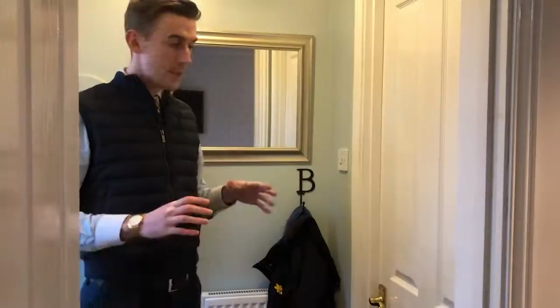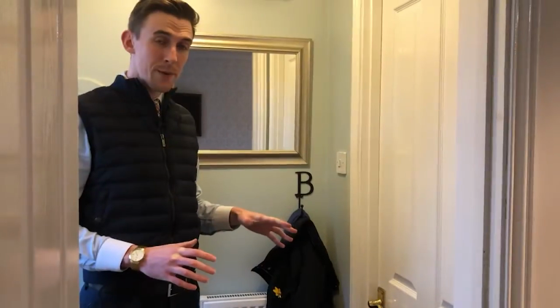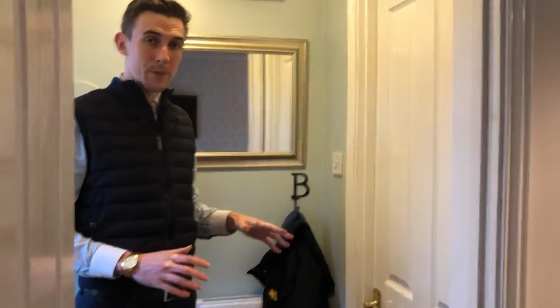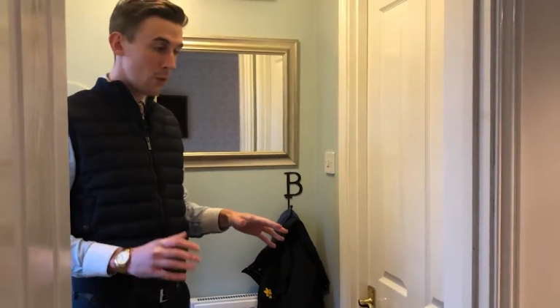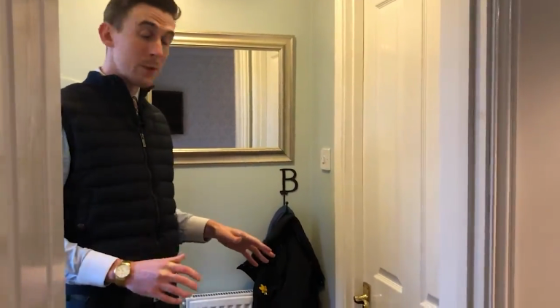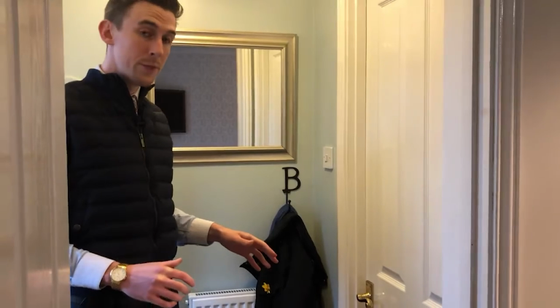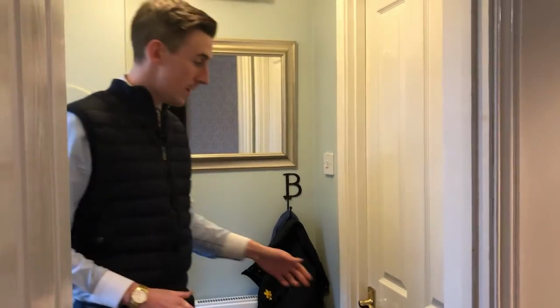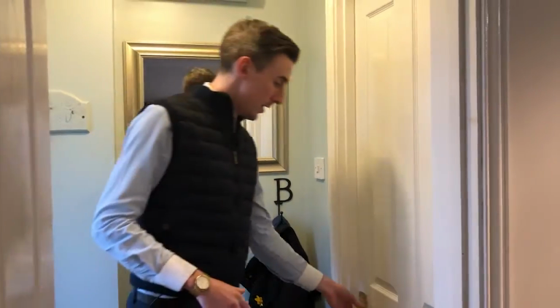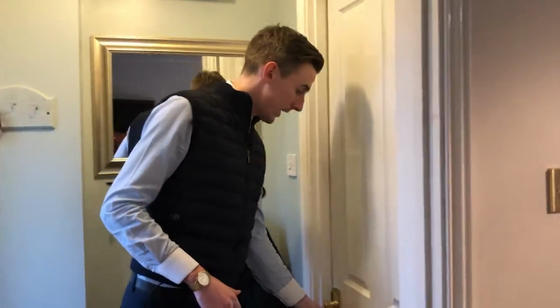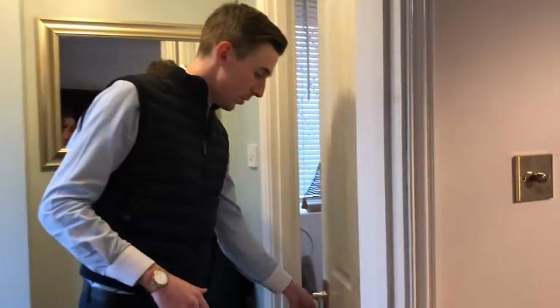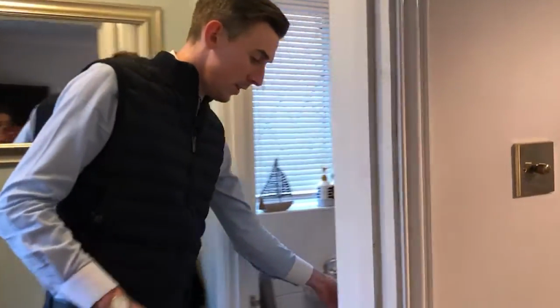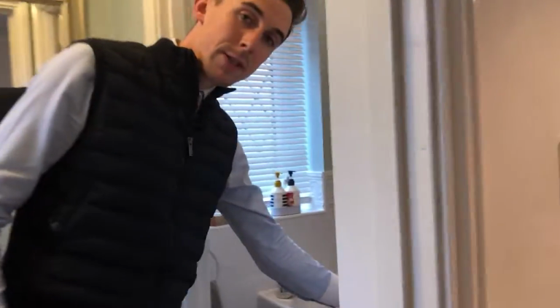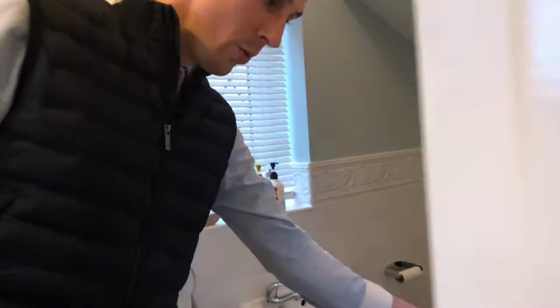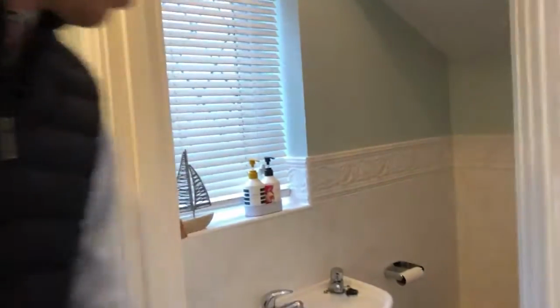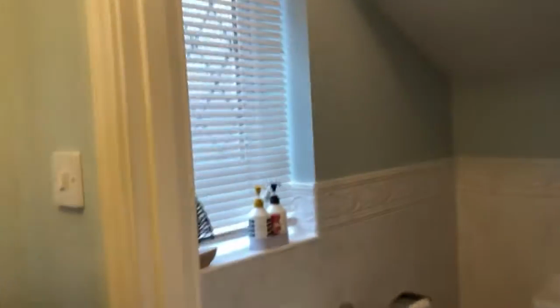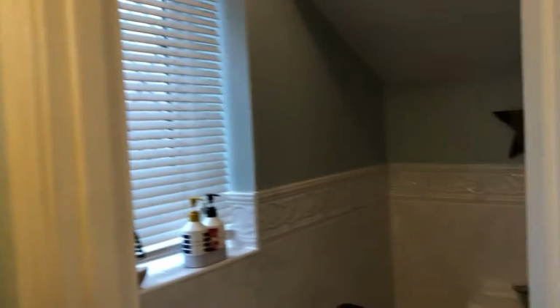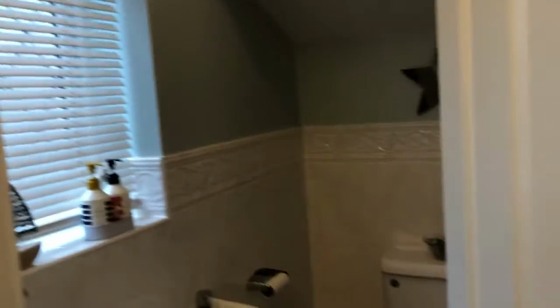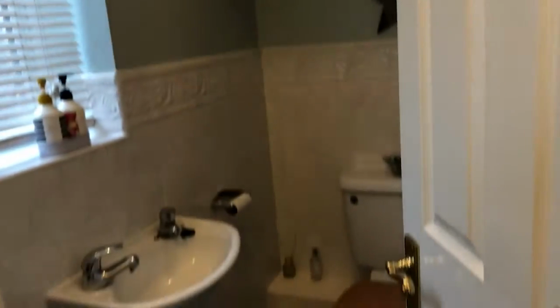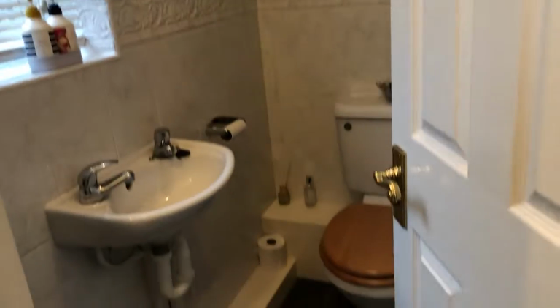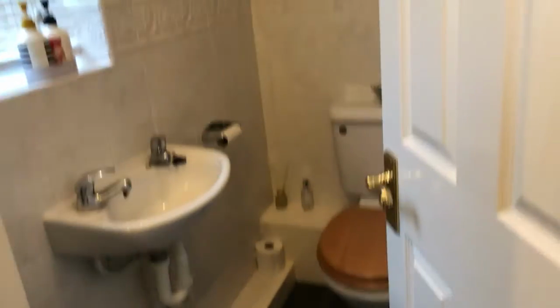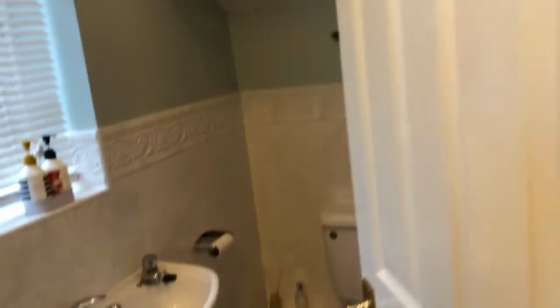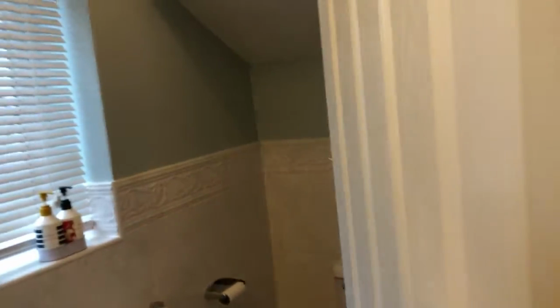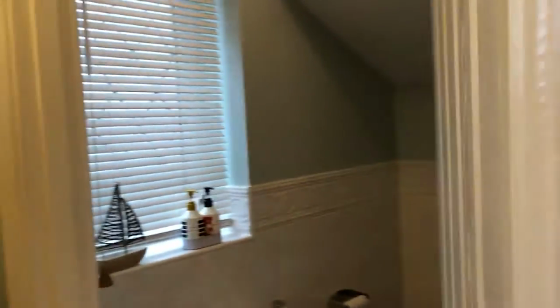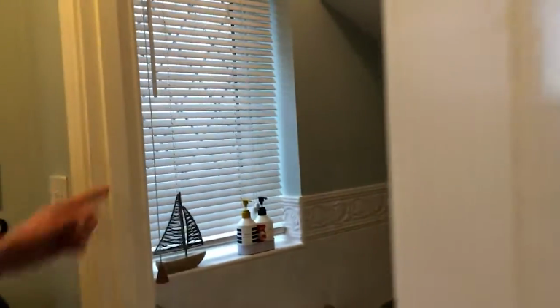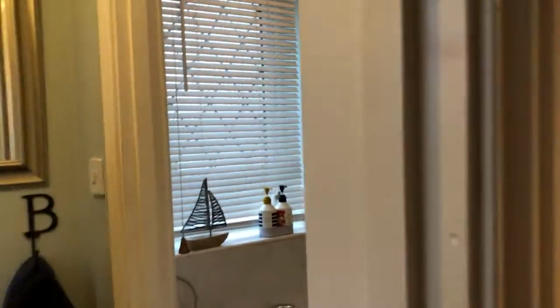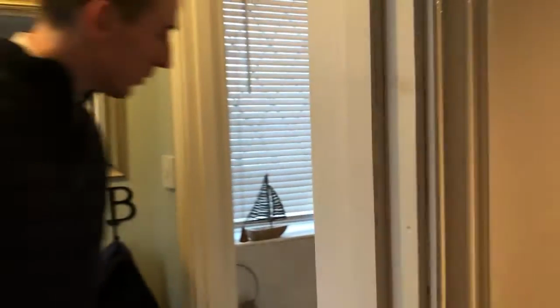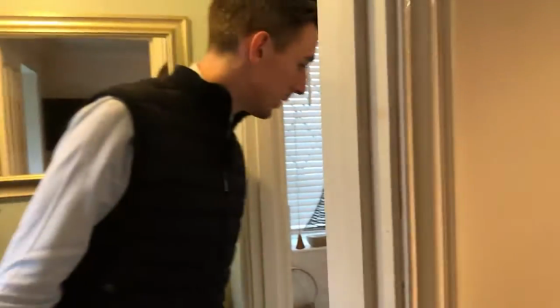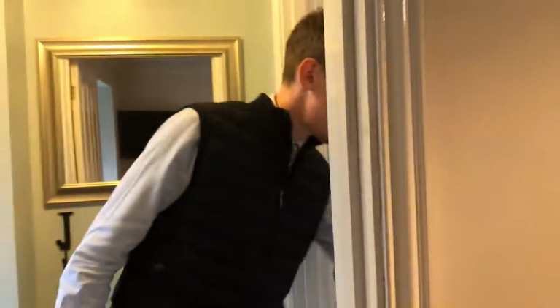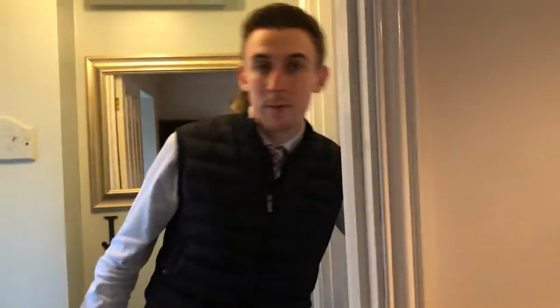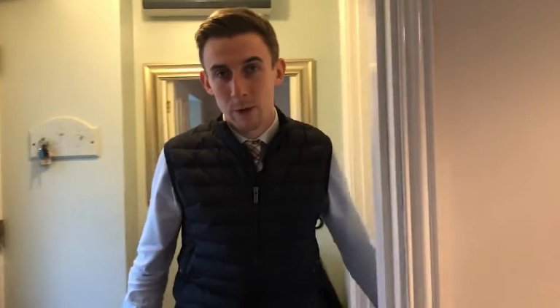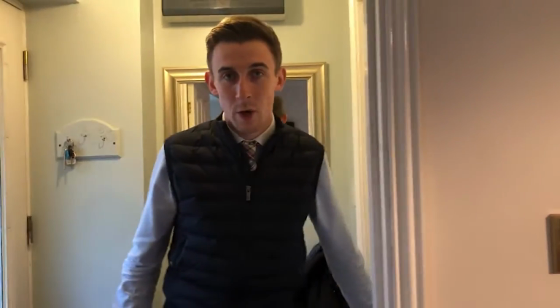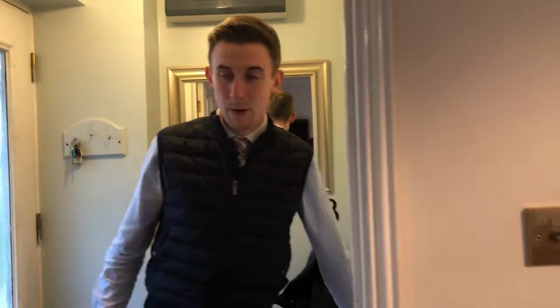As you come into the property, the hallway welcomes you in, with the downstairs WC straight ahead. It's always handy to have two toilets — one downstairs, one upstairs — especially for family living. A good feature is also the window to the side to help with ventilation.